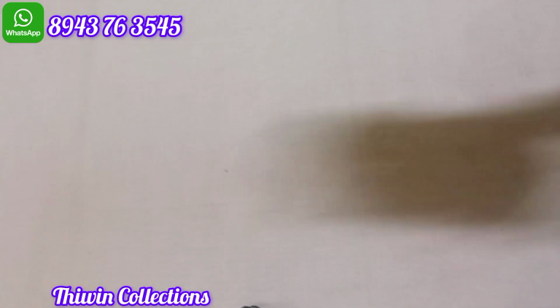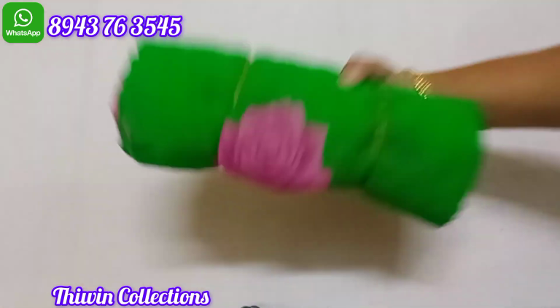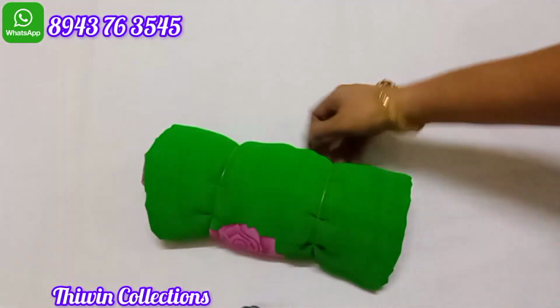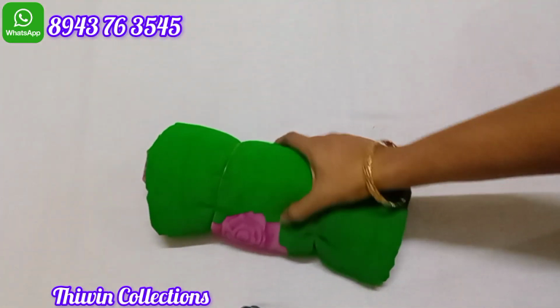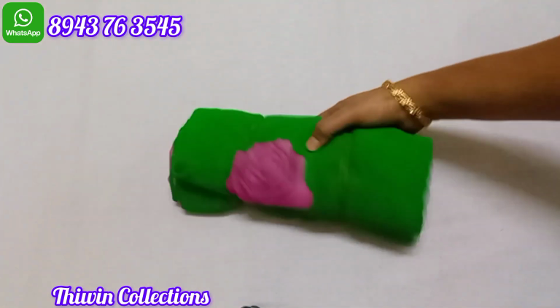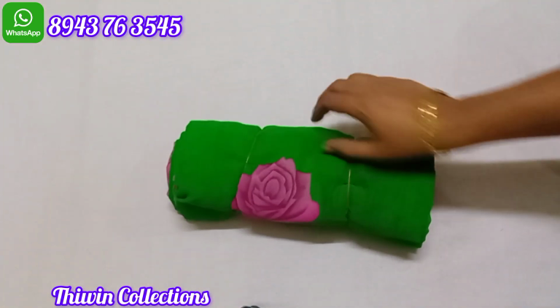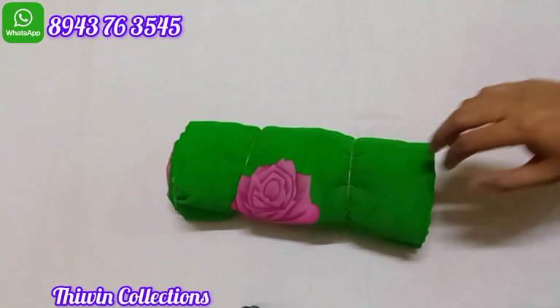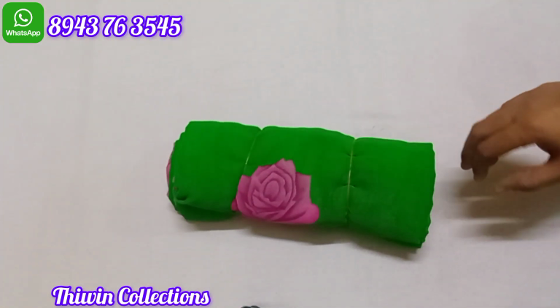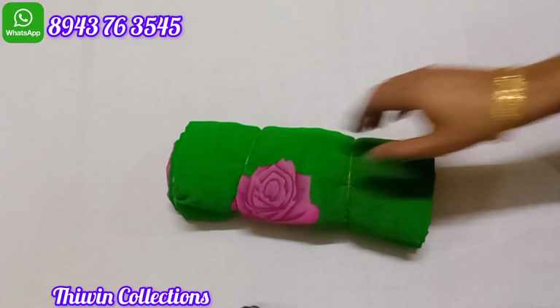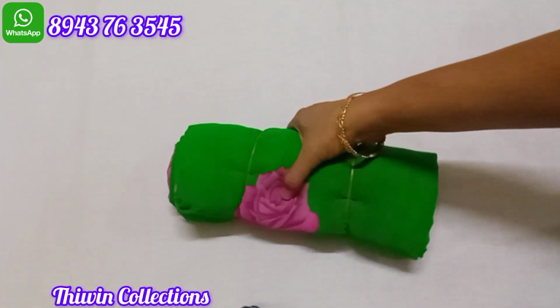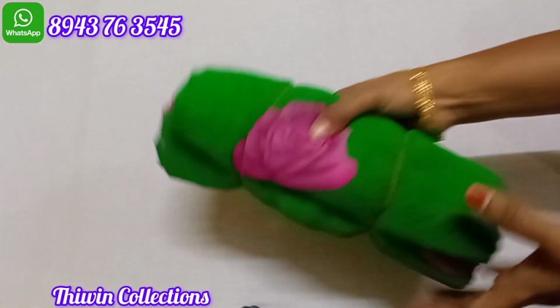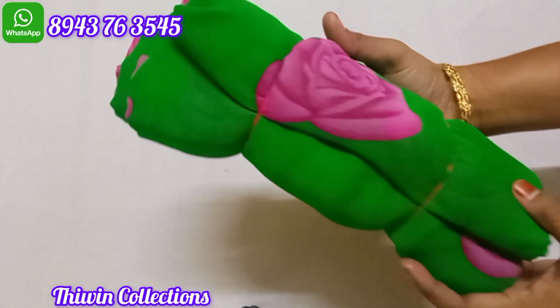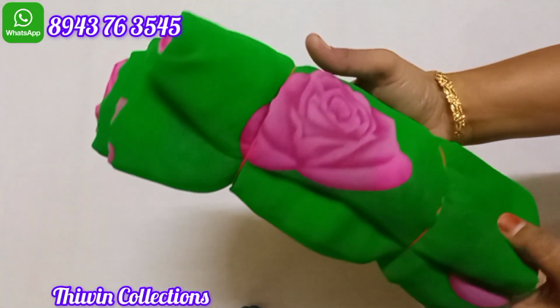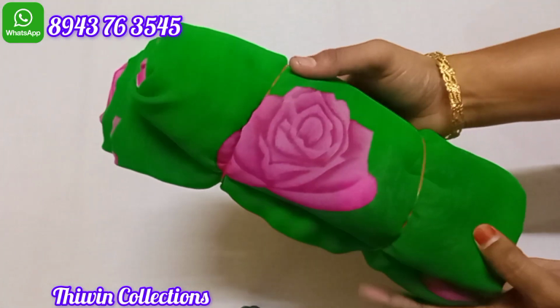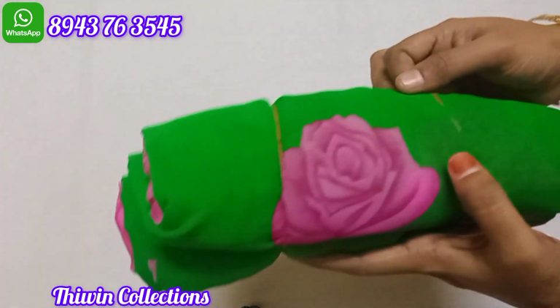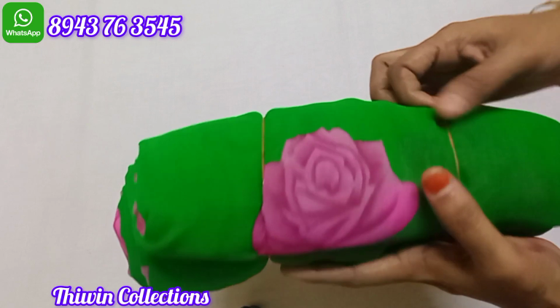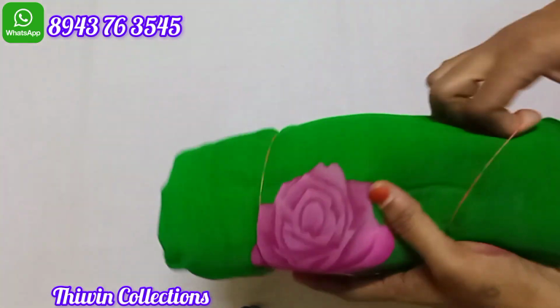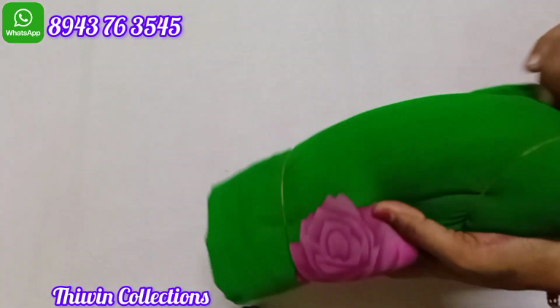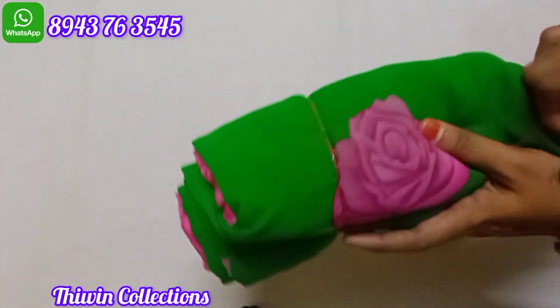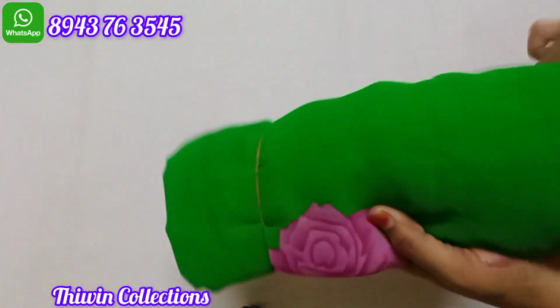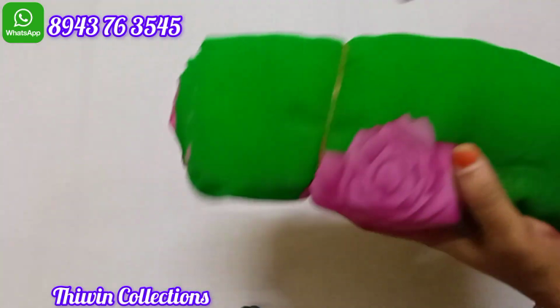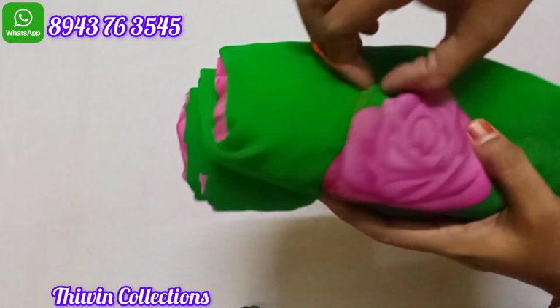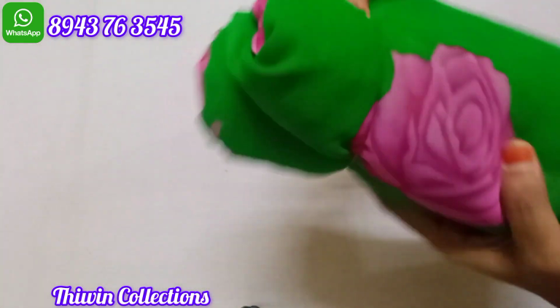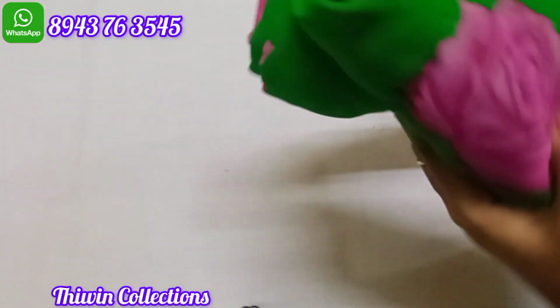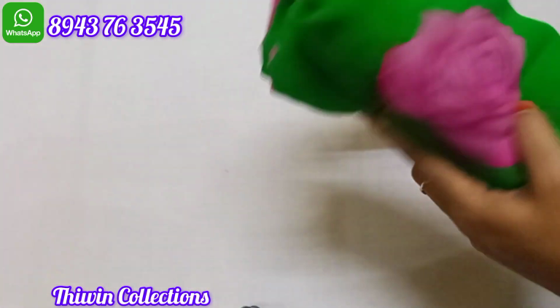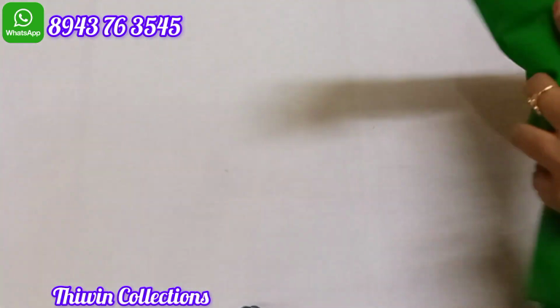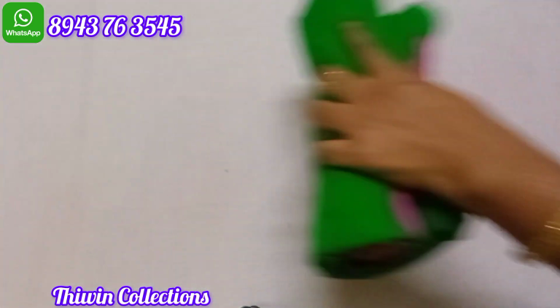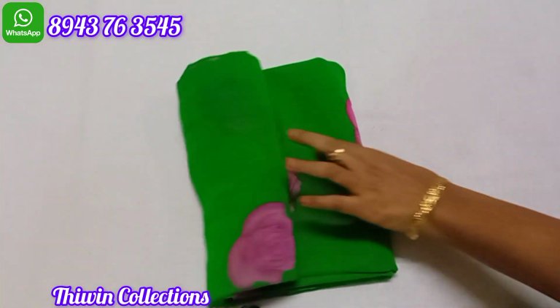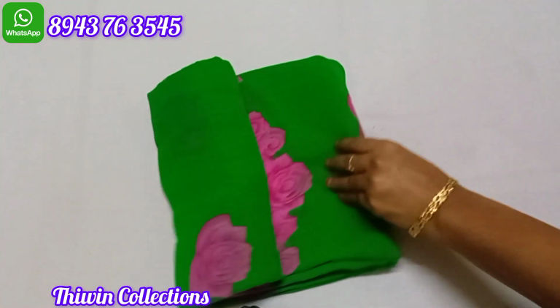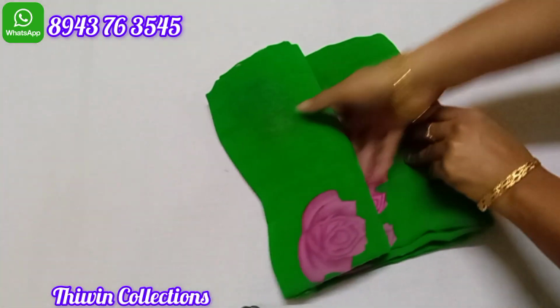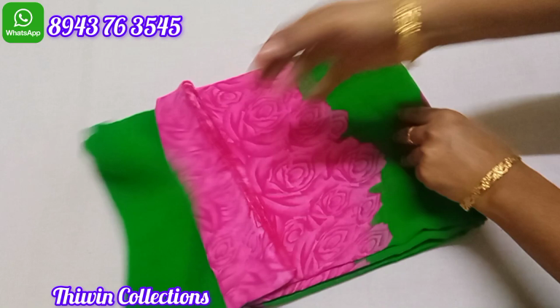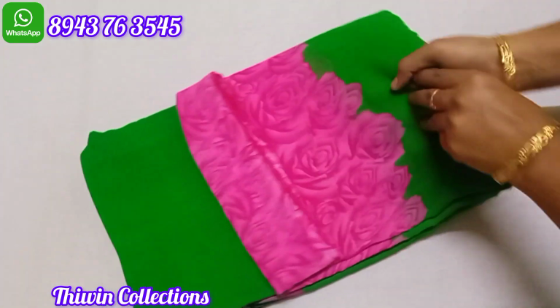Sari no. 7. Sari no. 8 — floral pattern.